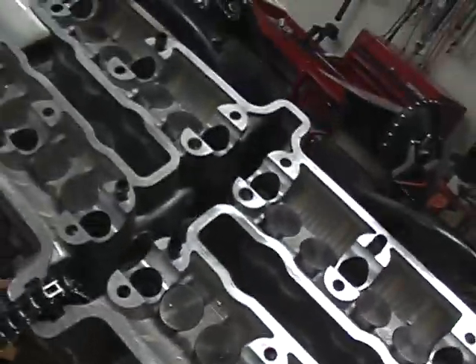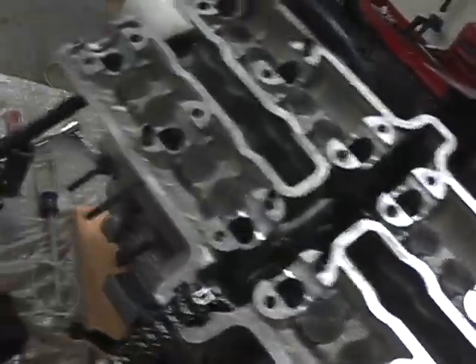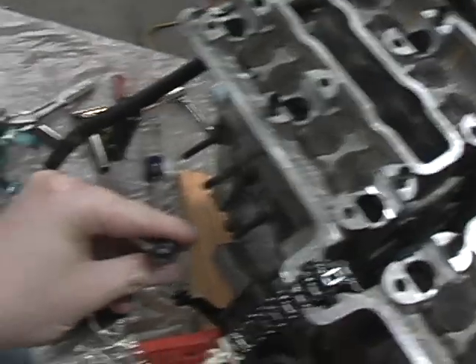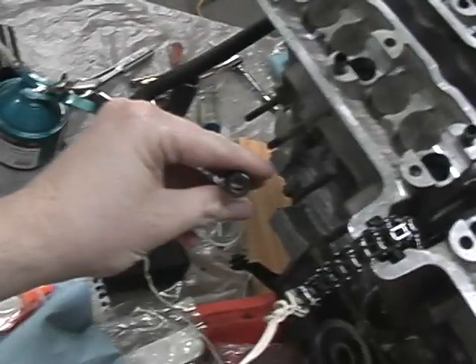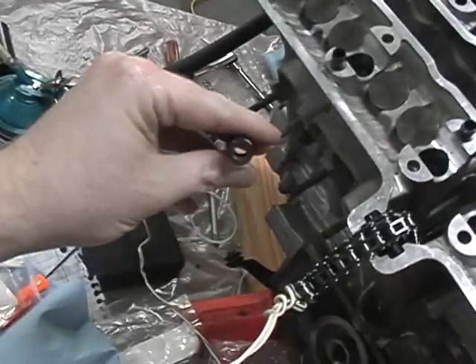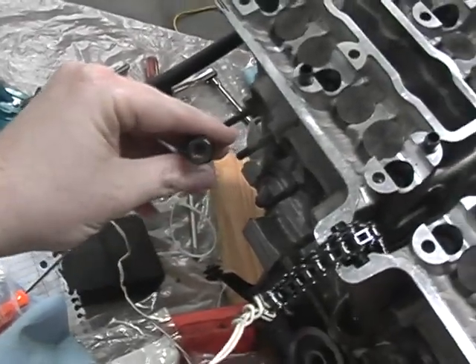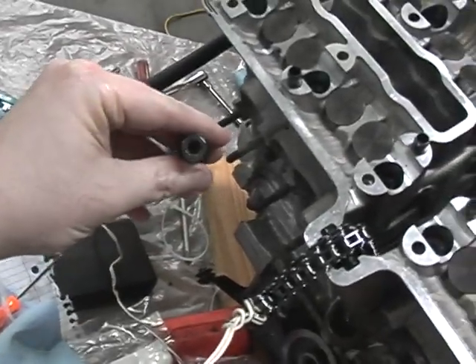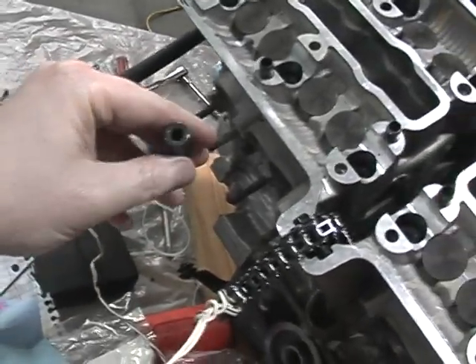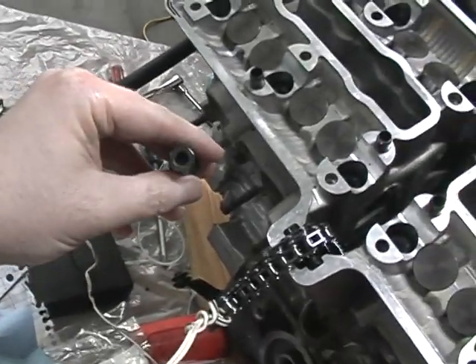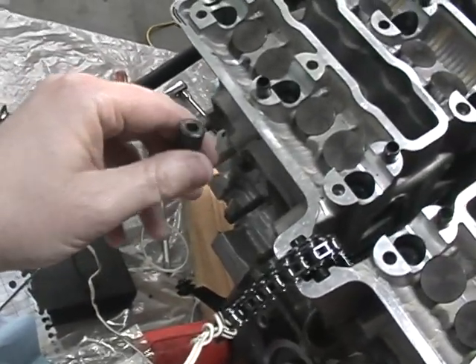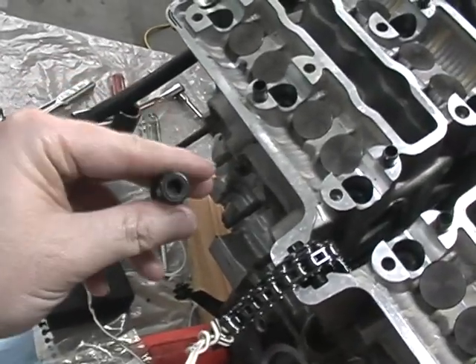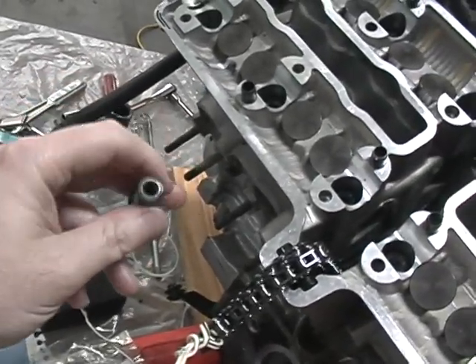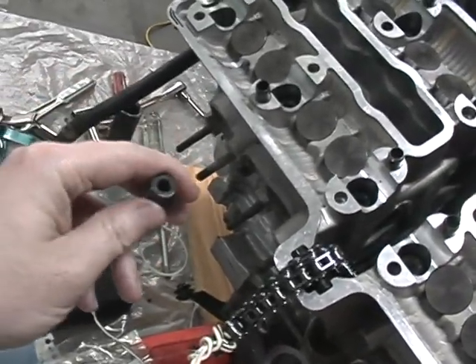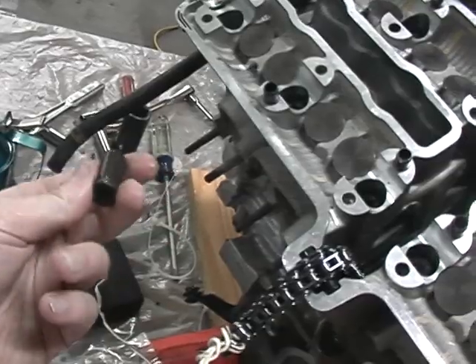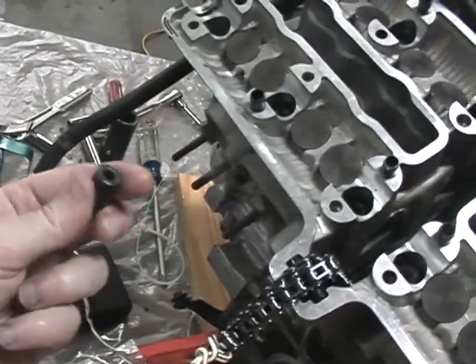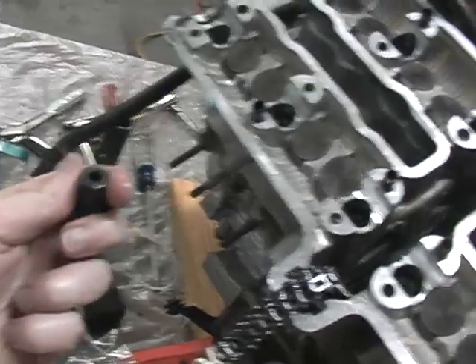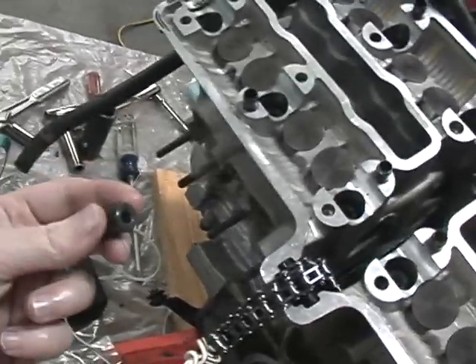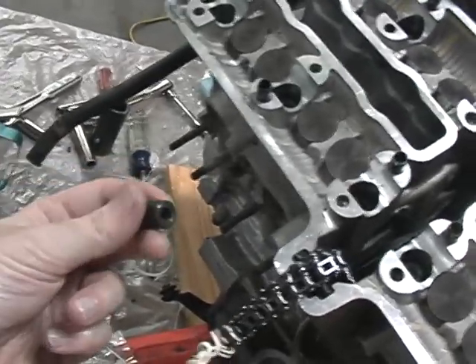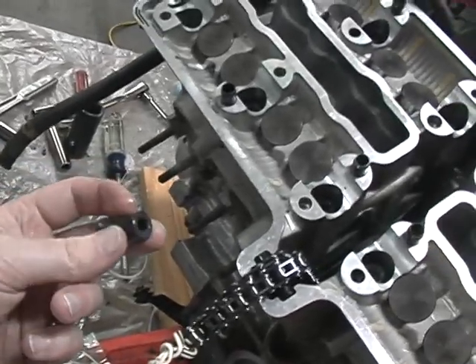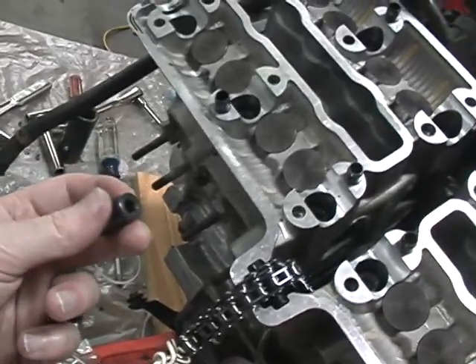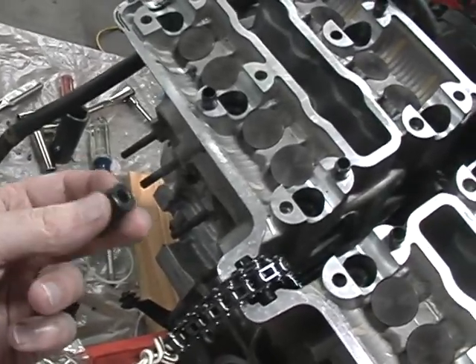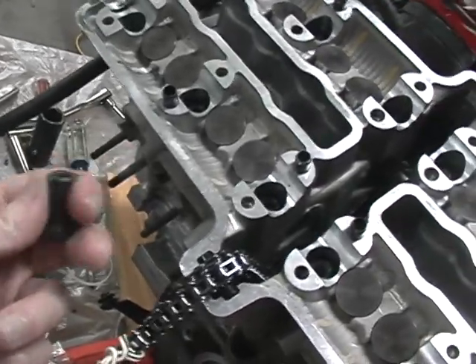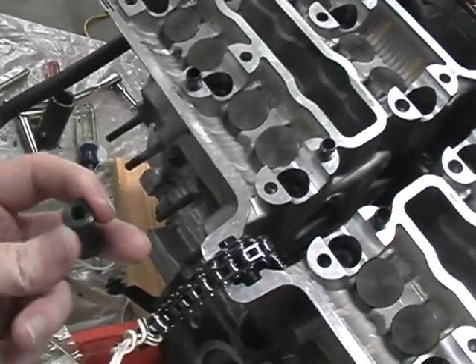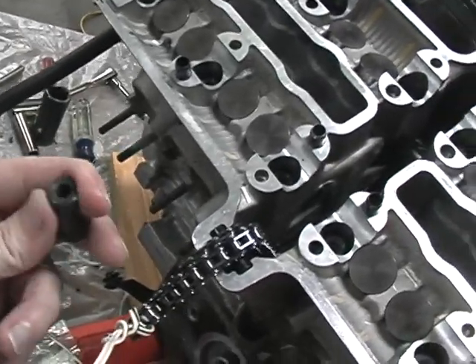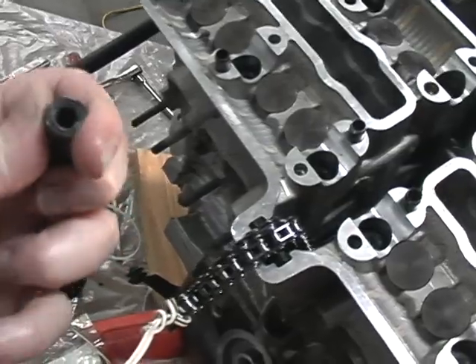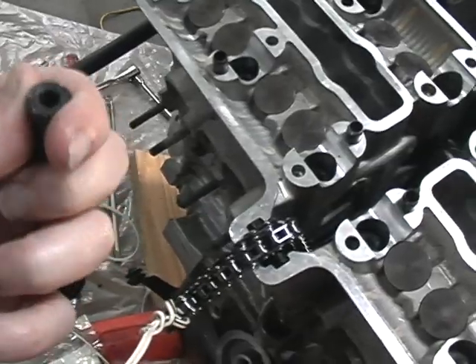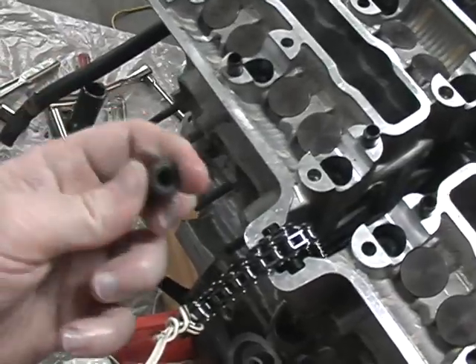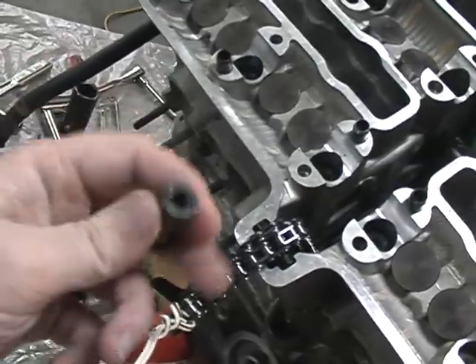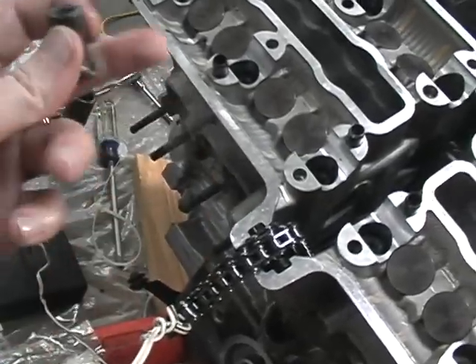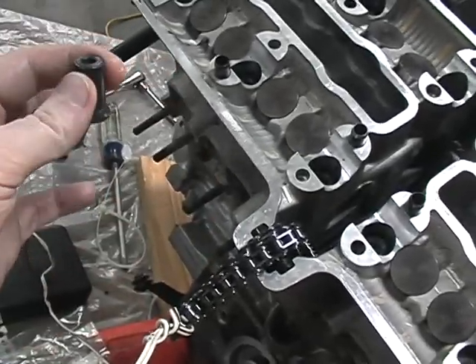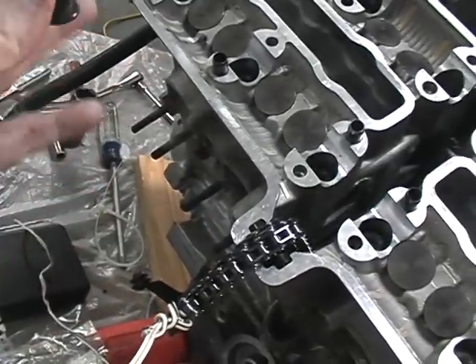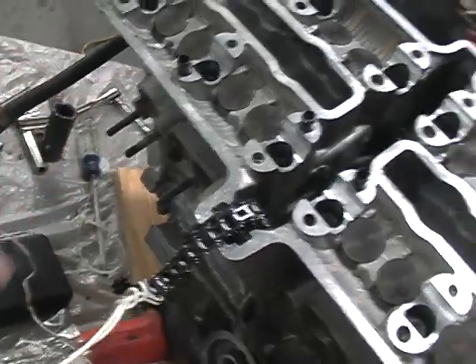If any of these nuts got chewed up, as some of mine did, buy new ones — don't take a chance. They are kind of an expensive nut when you think about it; I think they're about $3 each. I had to buy five new ones because they were starting to round. So if you have any issues, make sure you replace them with new ones.